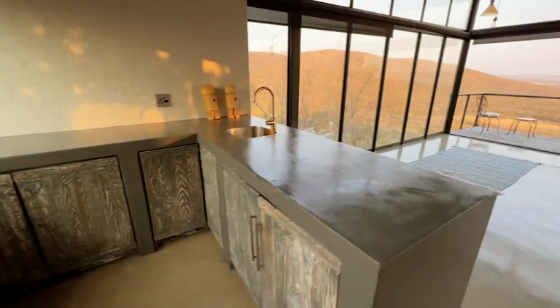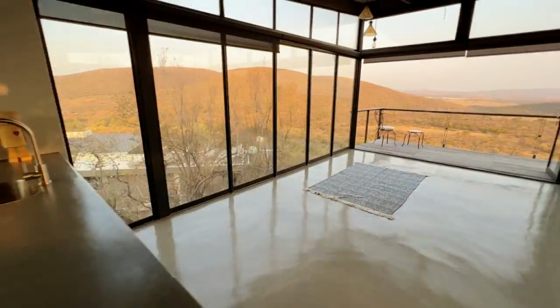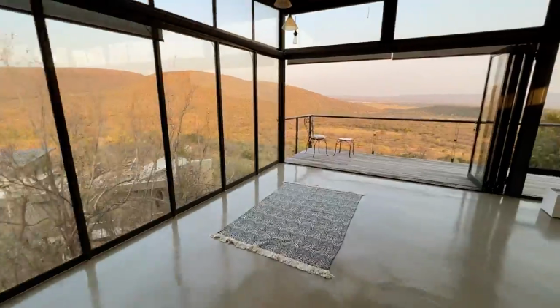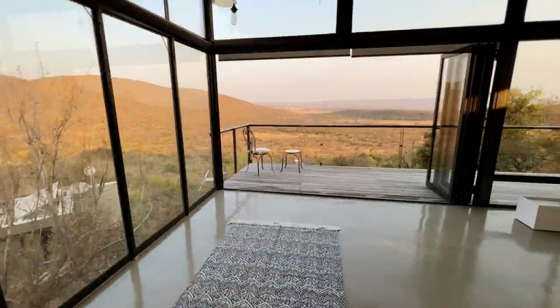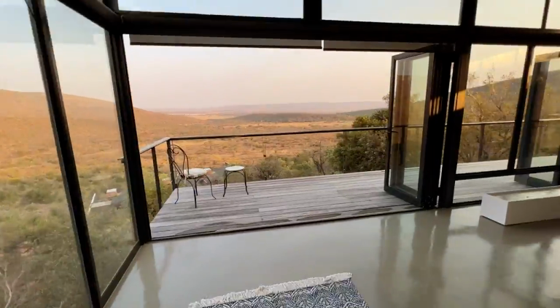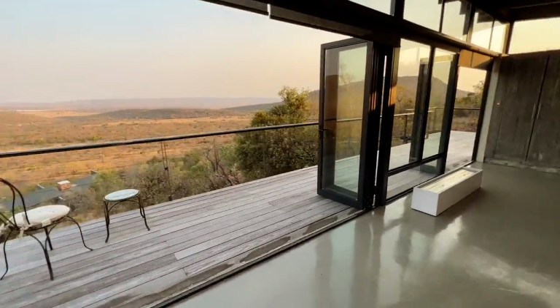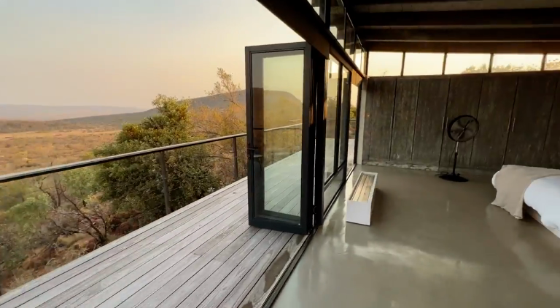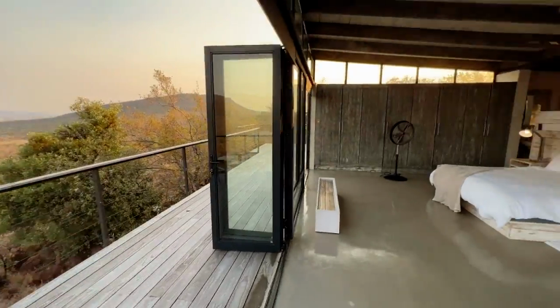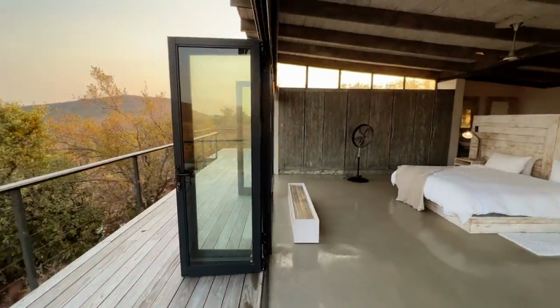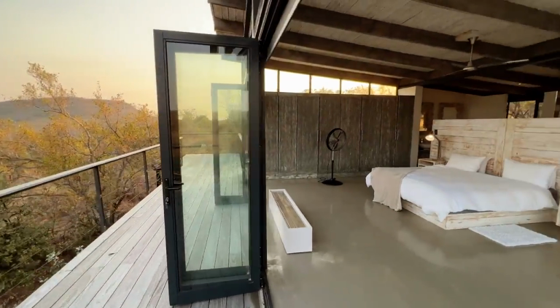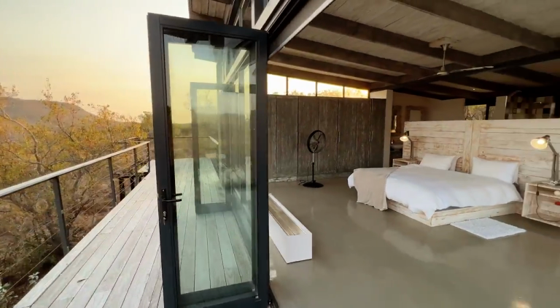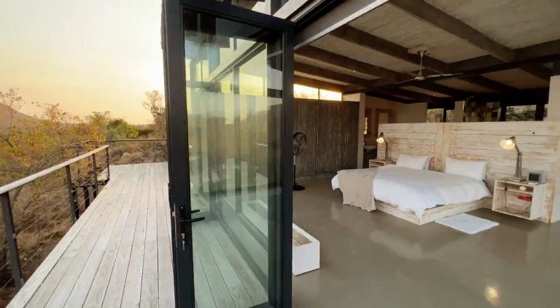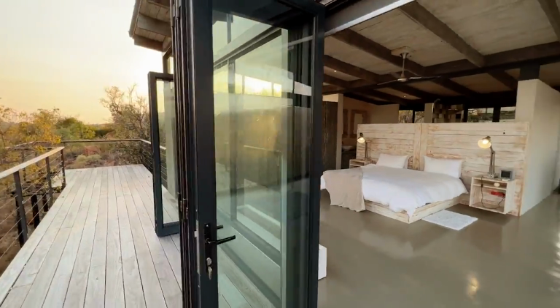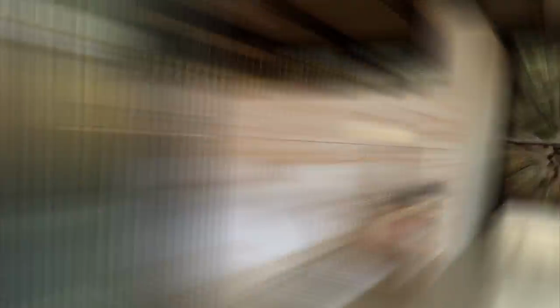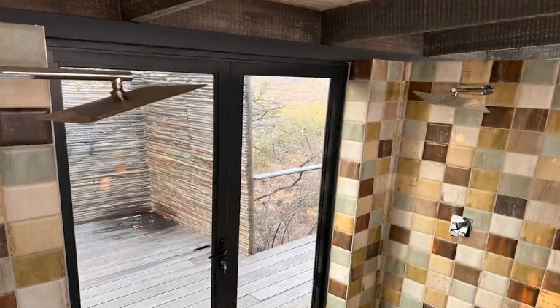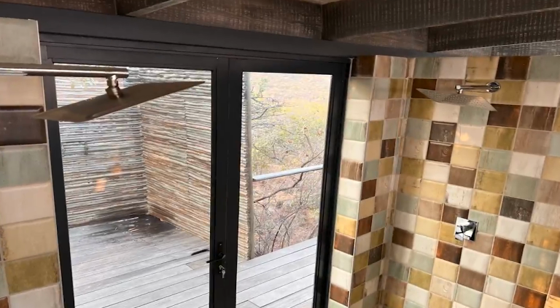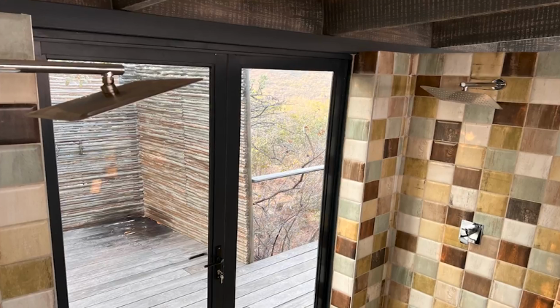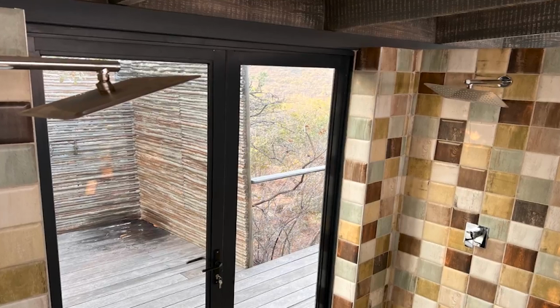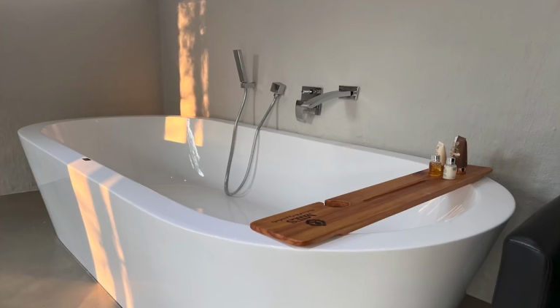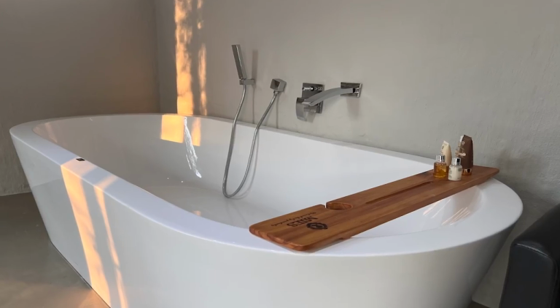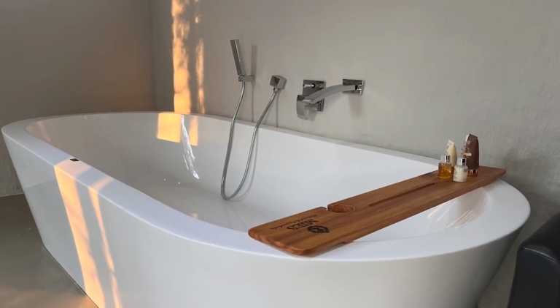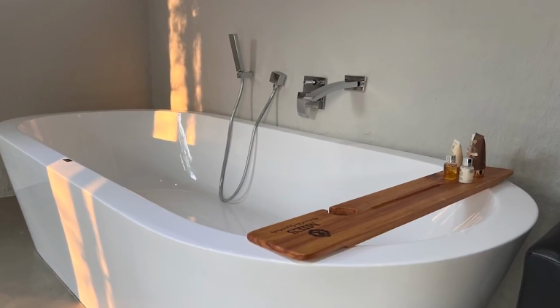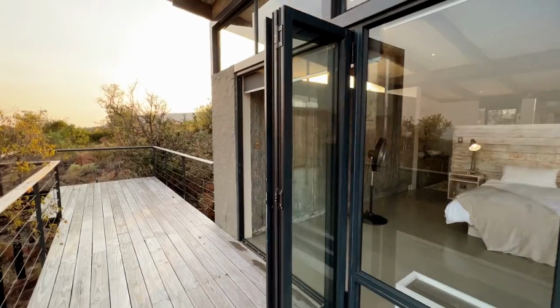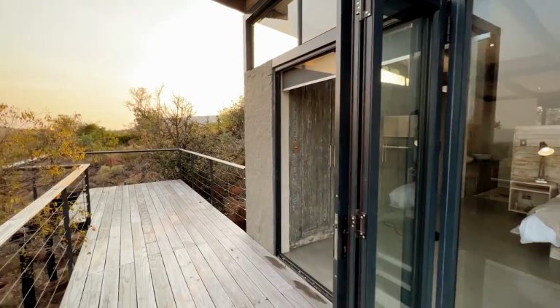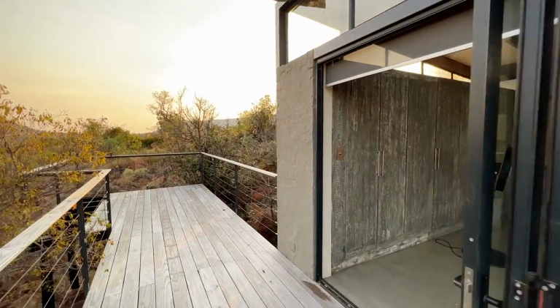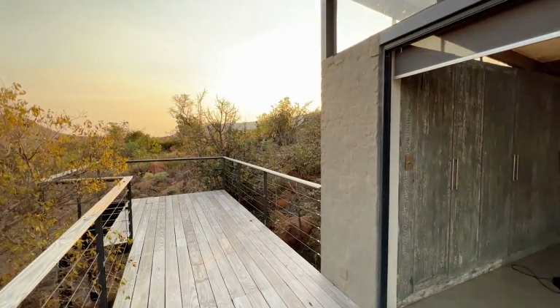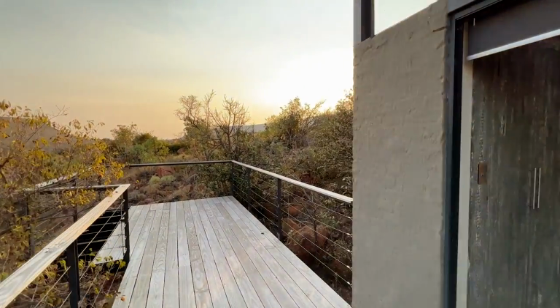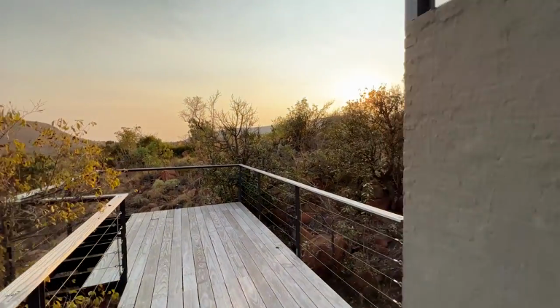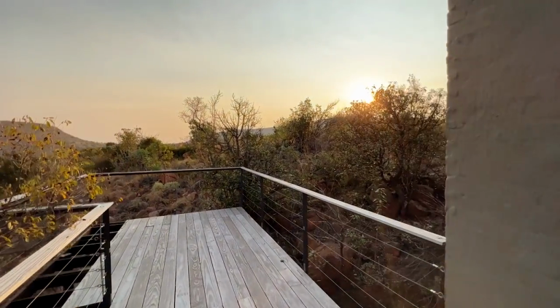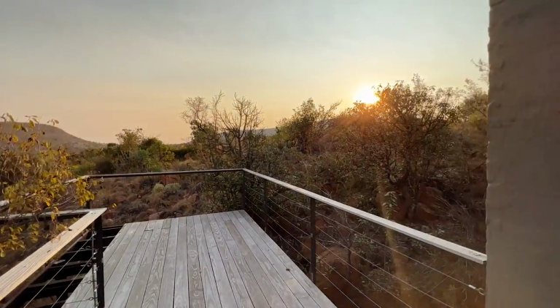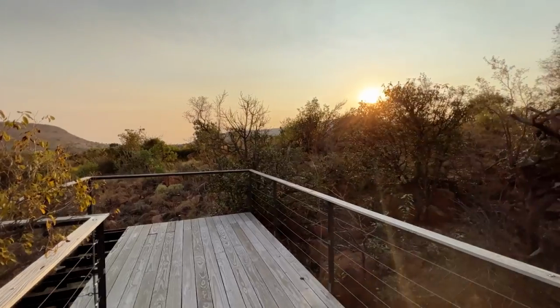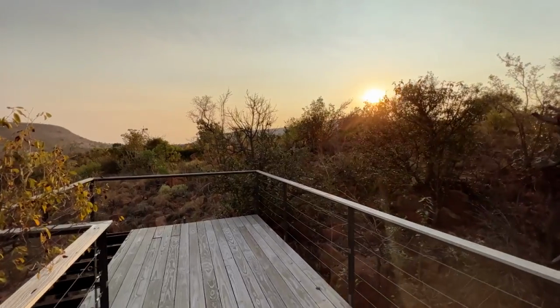The master bedroom is the jewel in the crown of this property, with its own kitchenette, his and hers showers, a full bath, built-in cupboards, a fireplace, and its own private balcony with those incredible views.